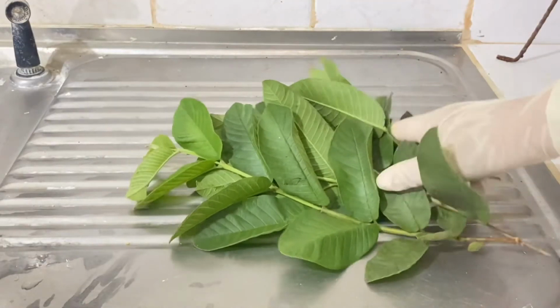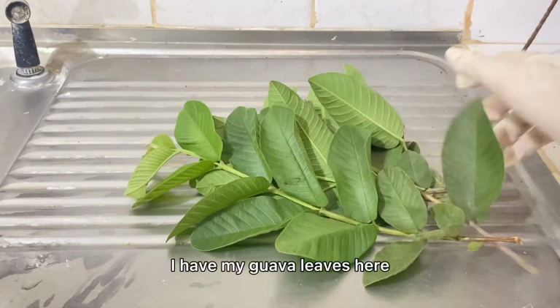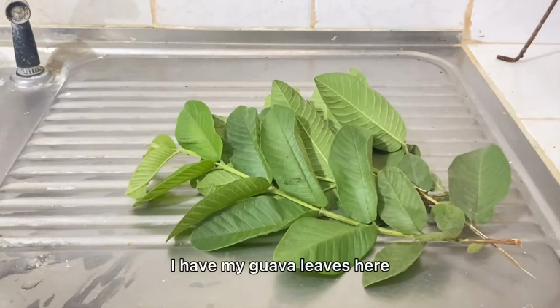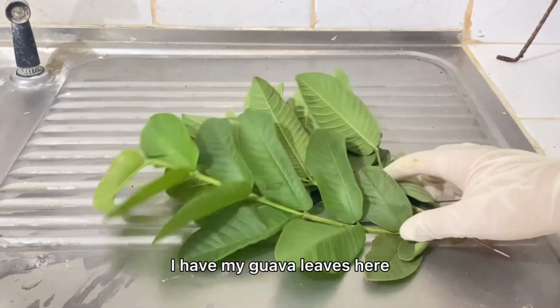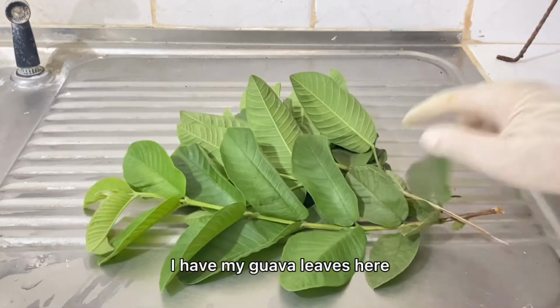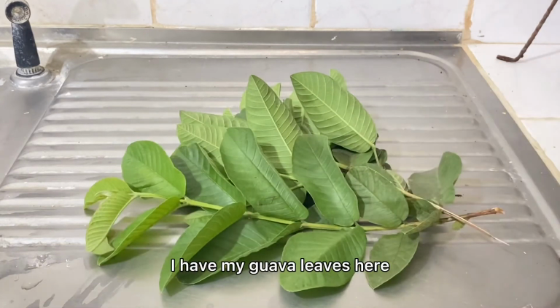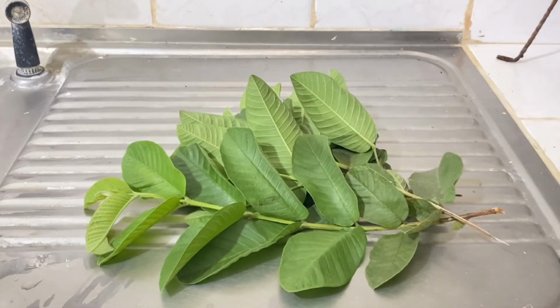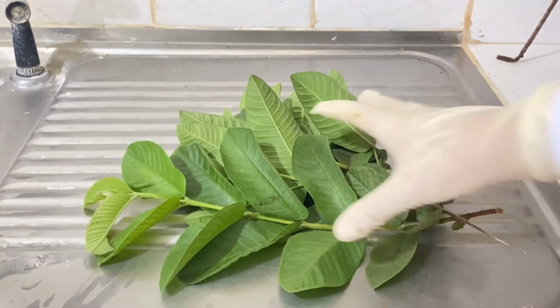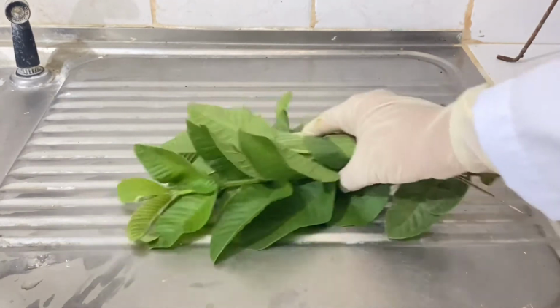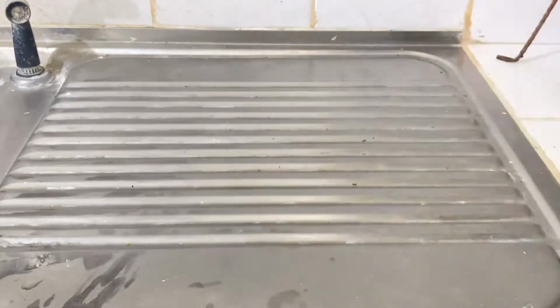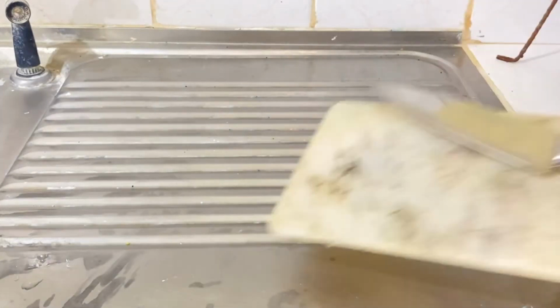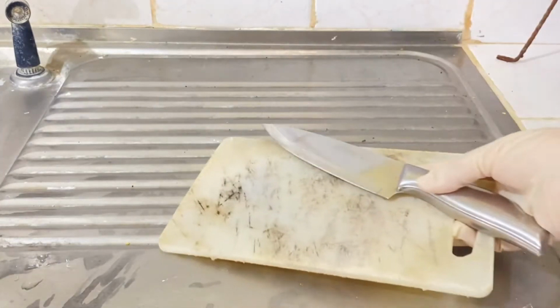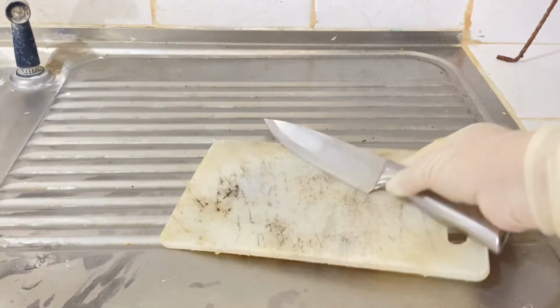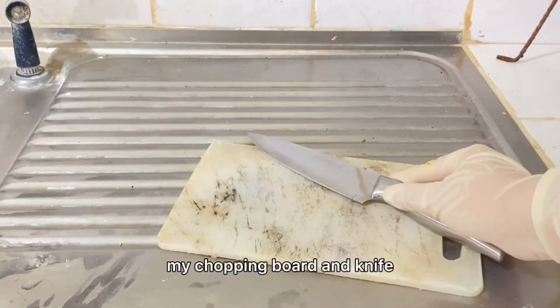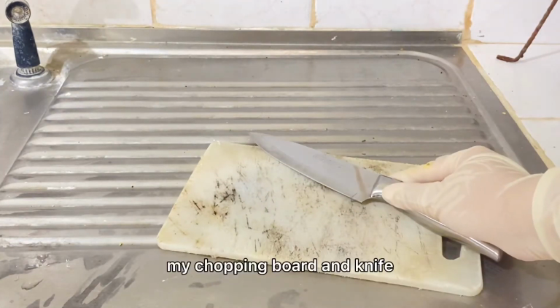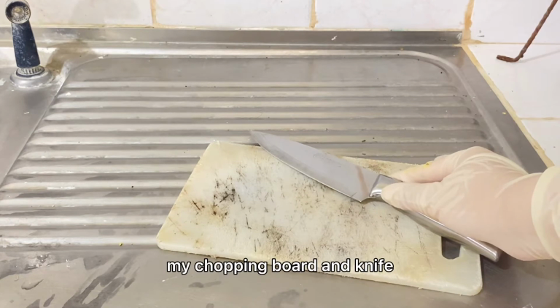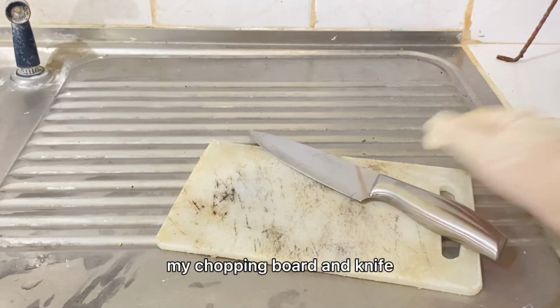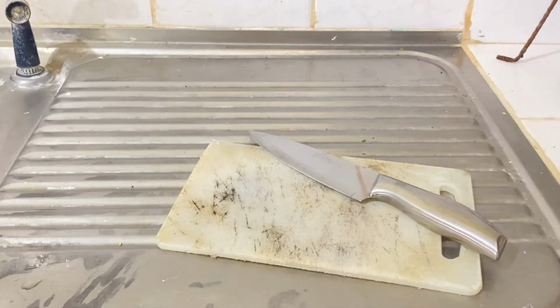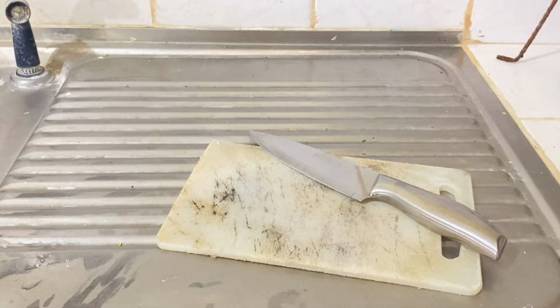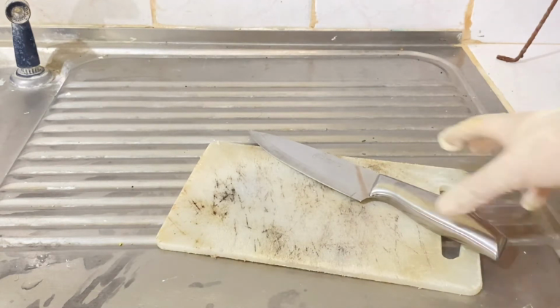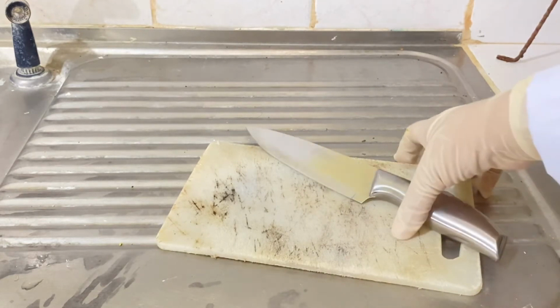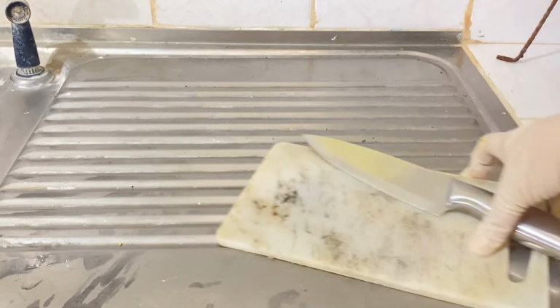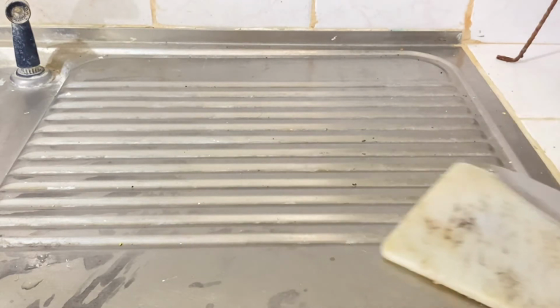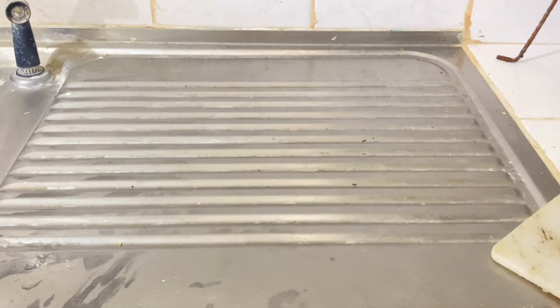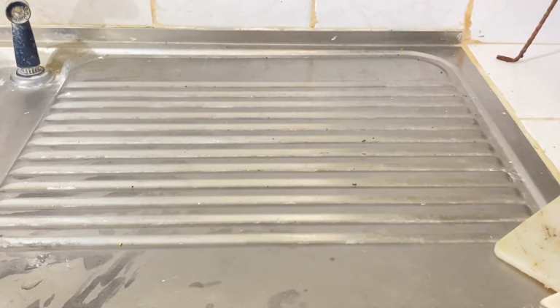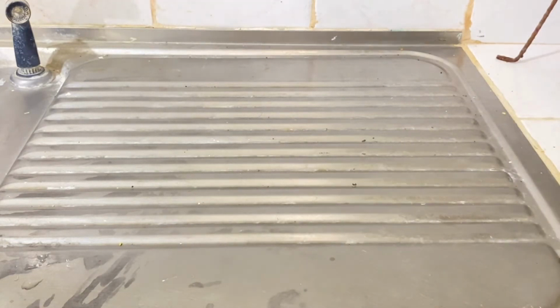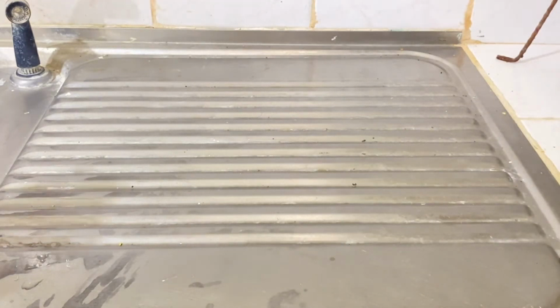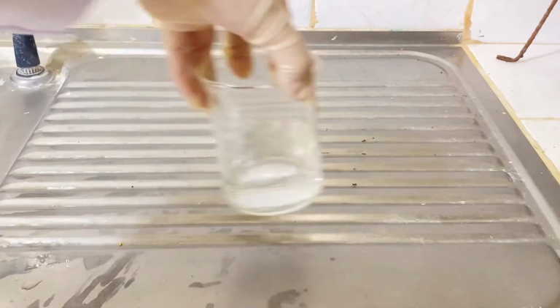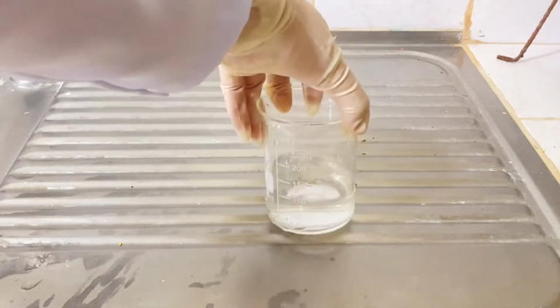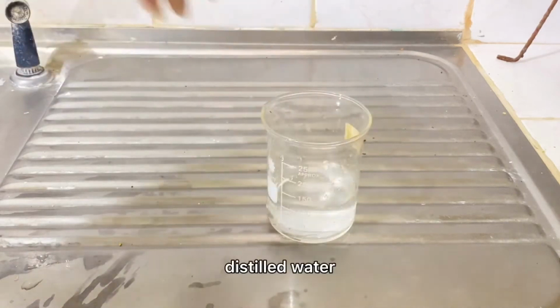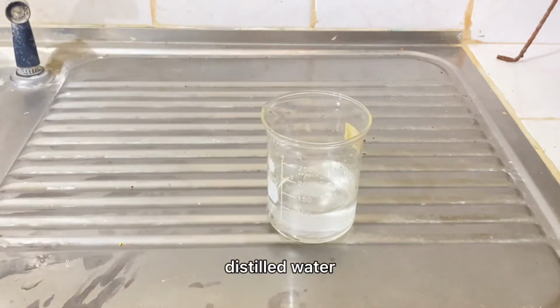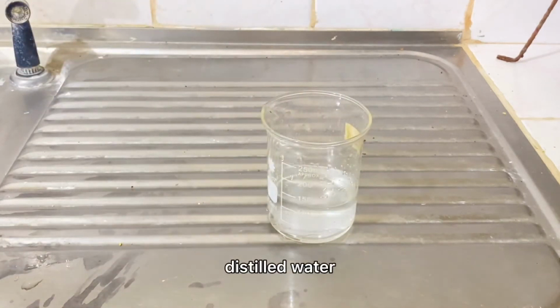I have my guava leaves here, a chopping board and a knife, and distilled water.